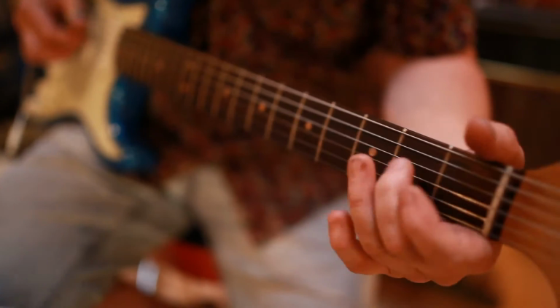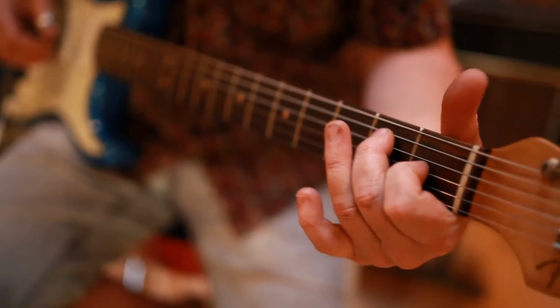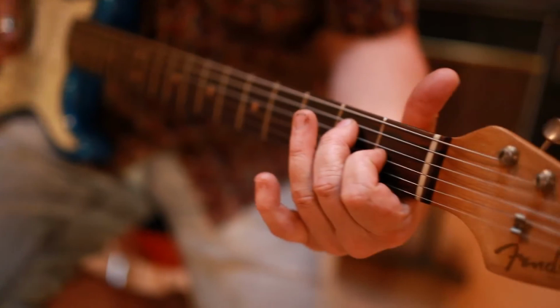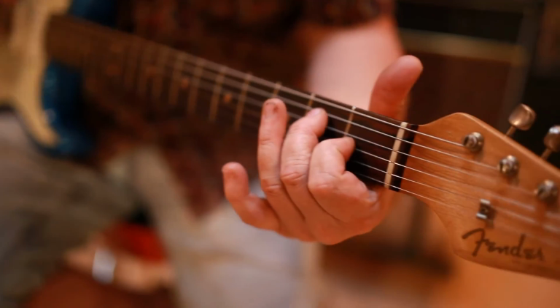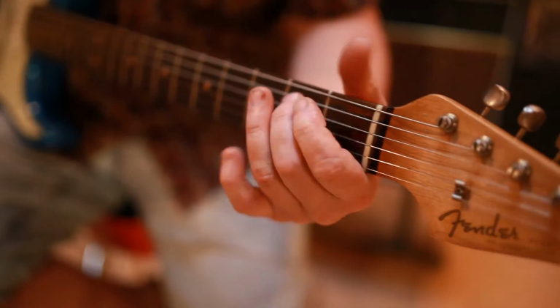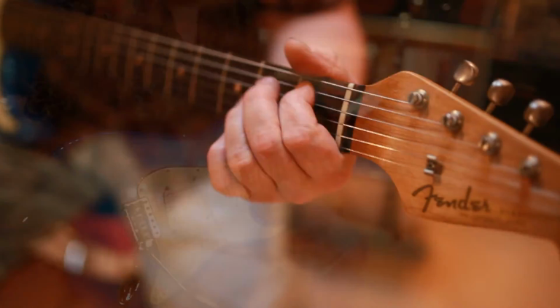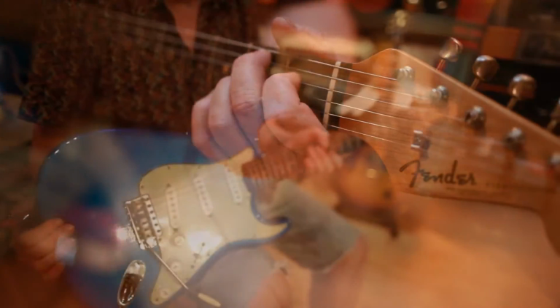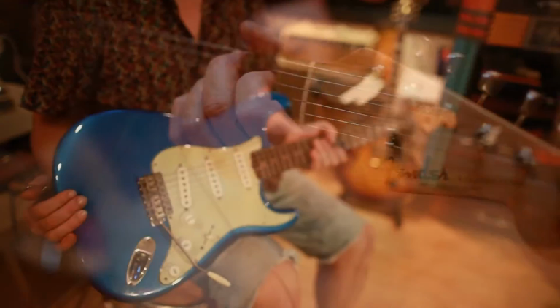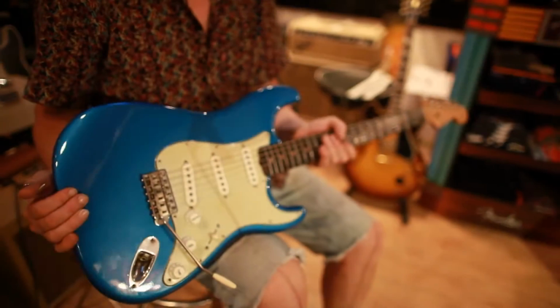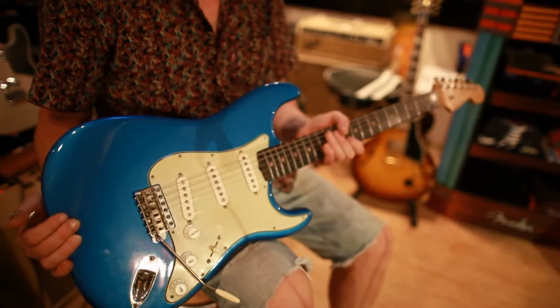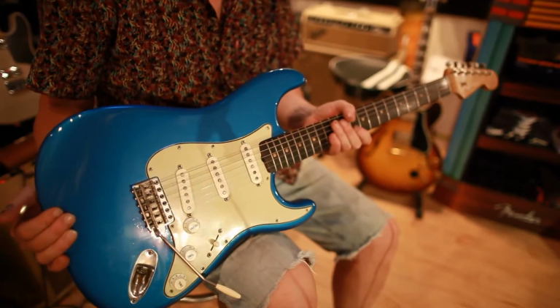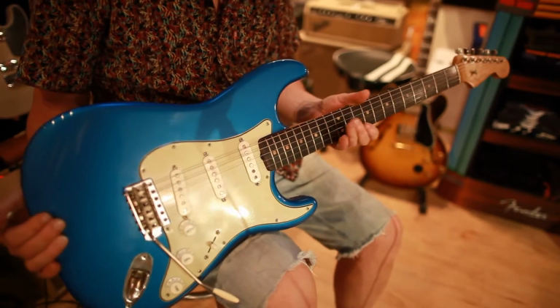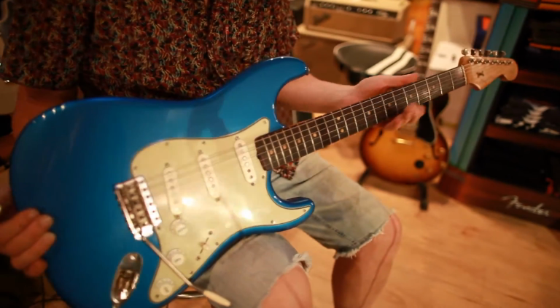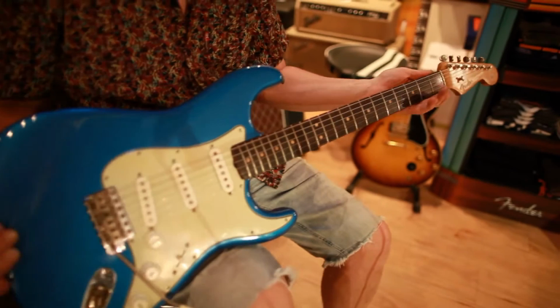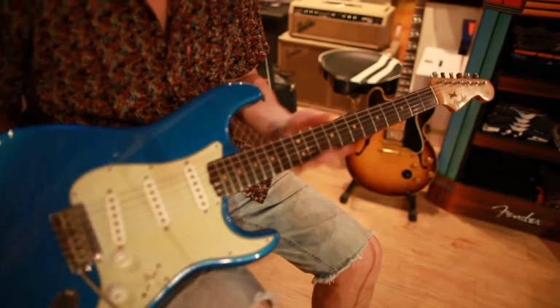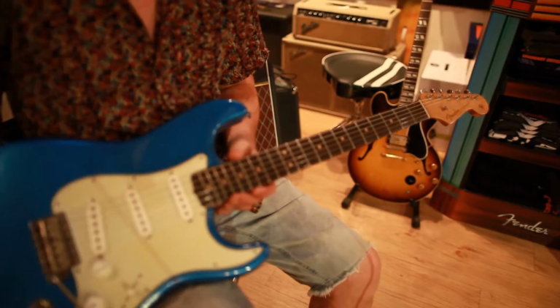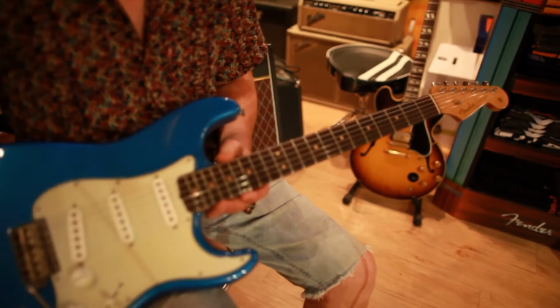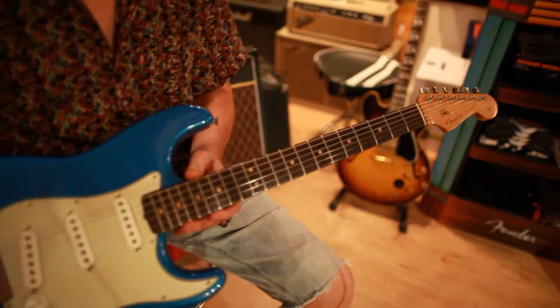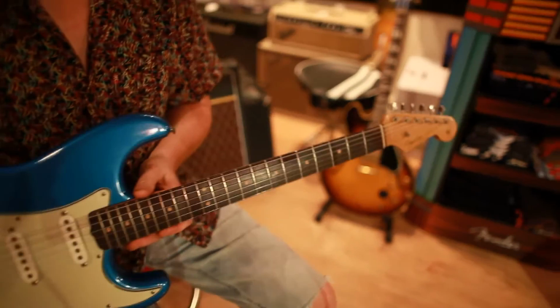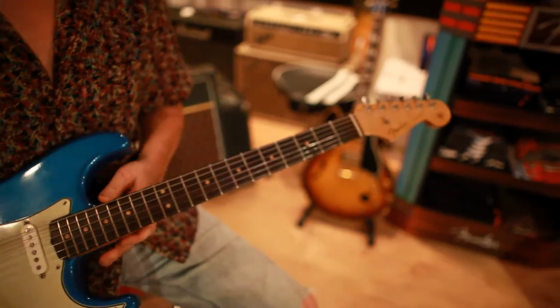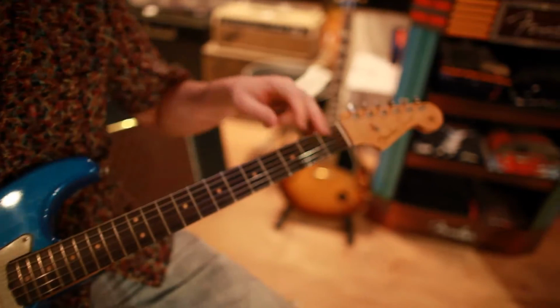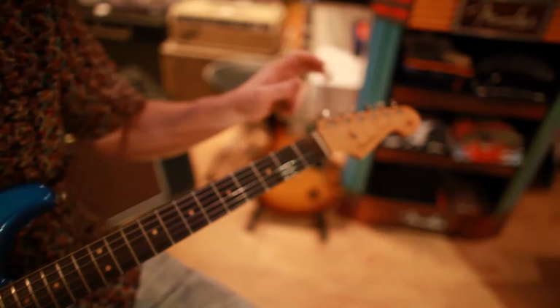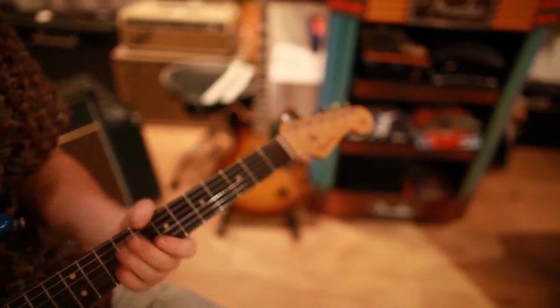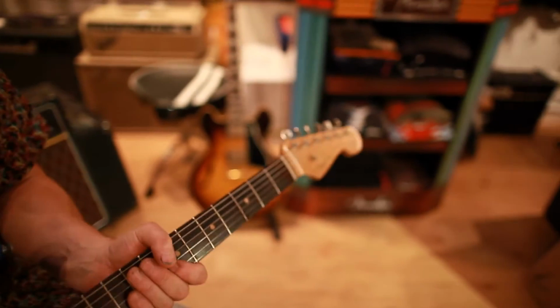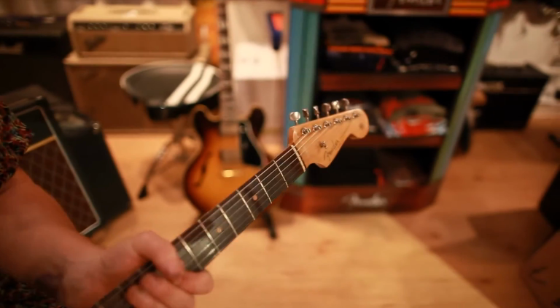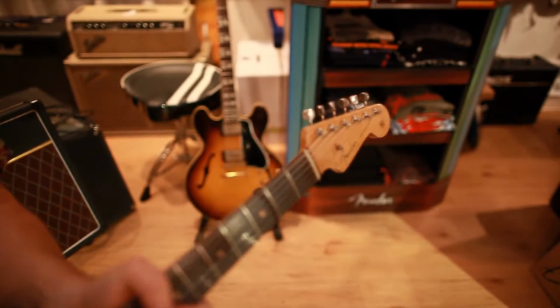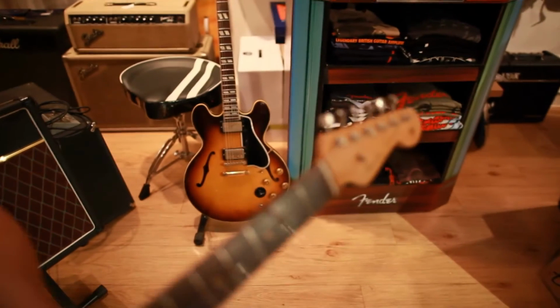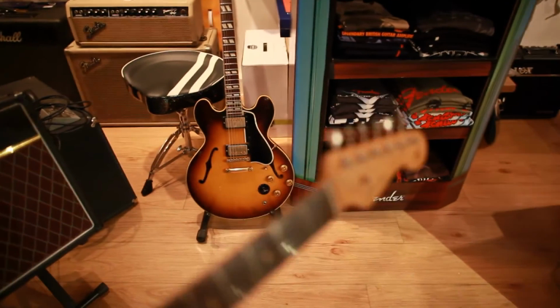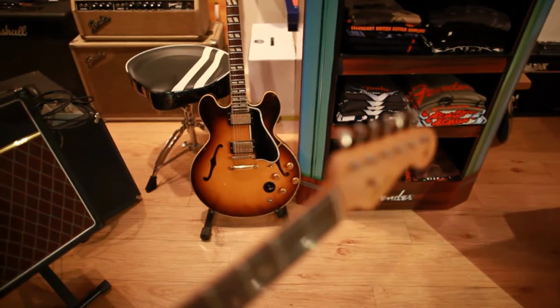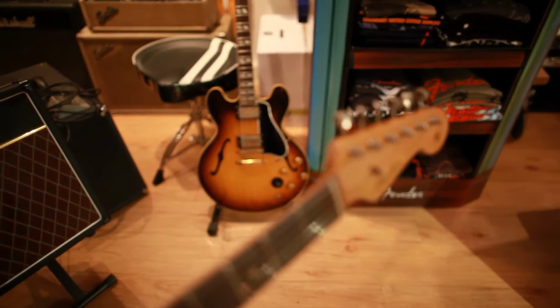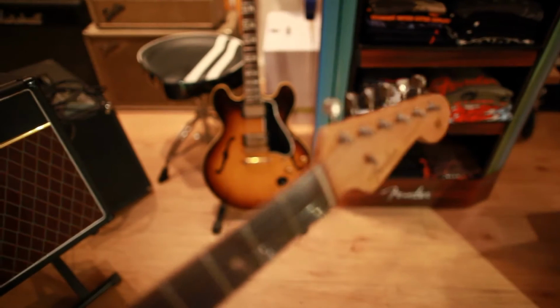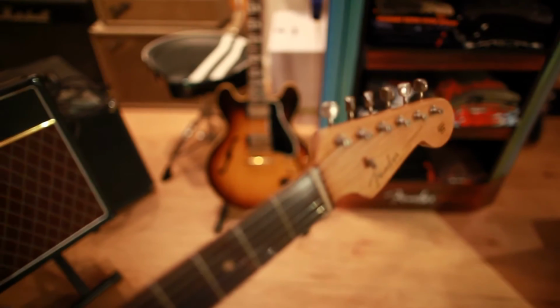It's been refinished in Lake Placid Blue and the neck's been refinished as well. Sadly, it's been re-logoed. It happens a lot.